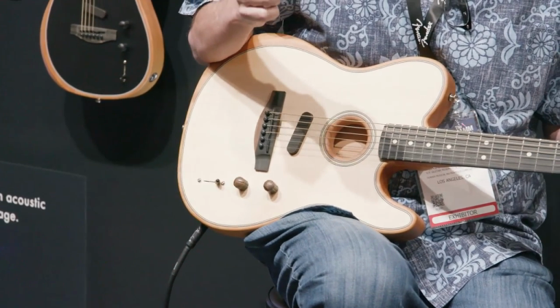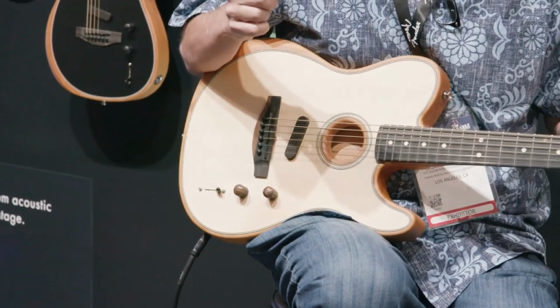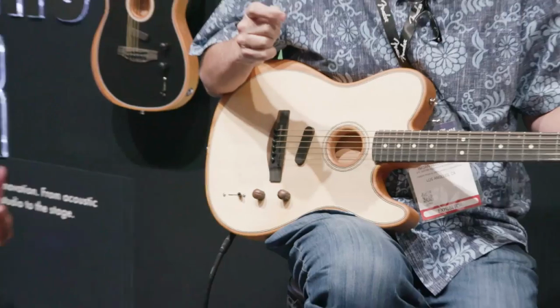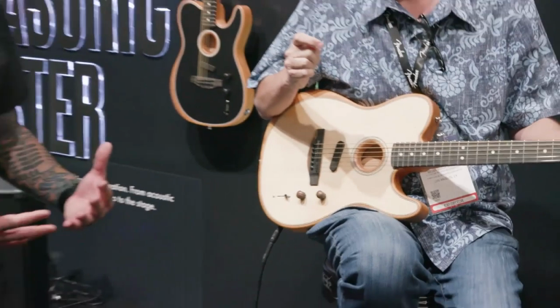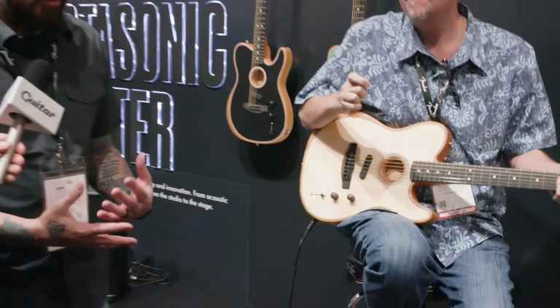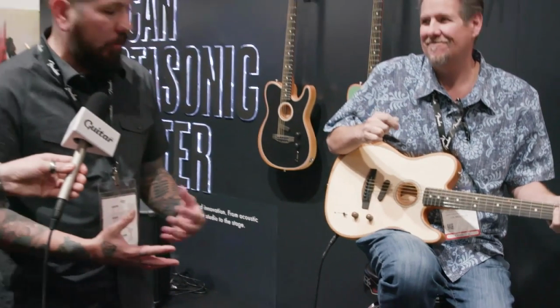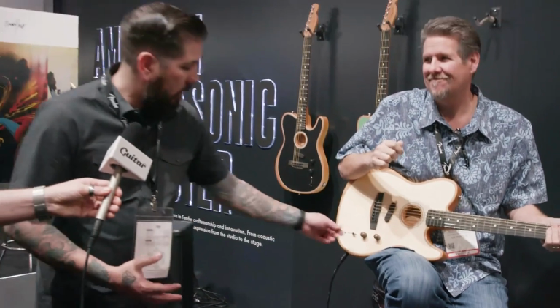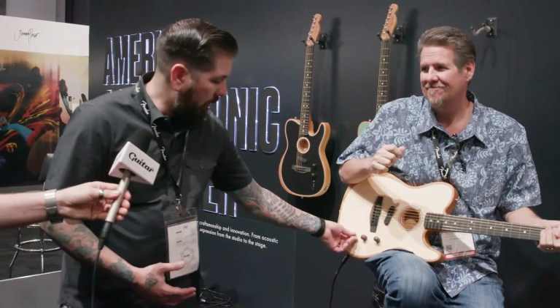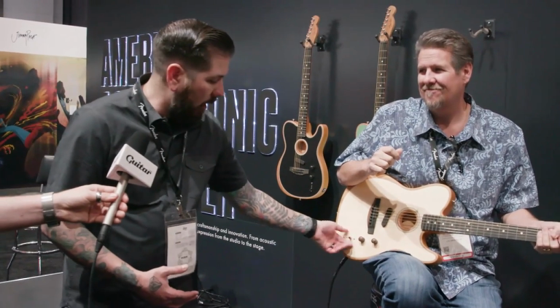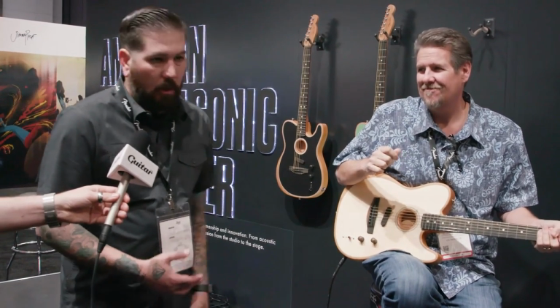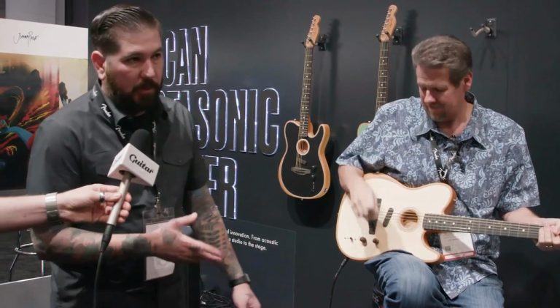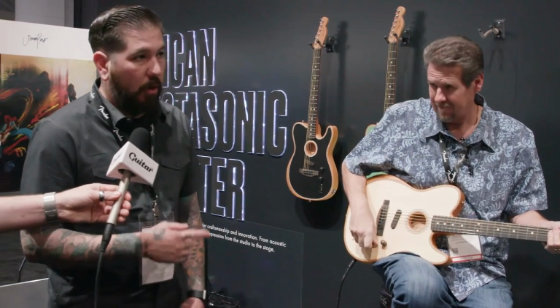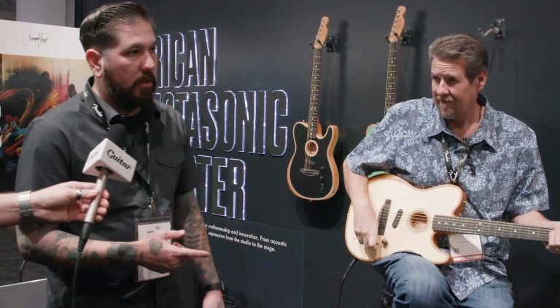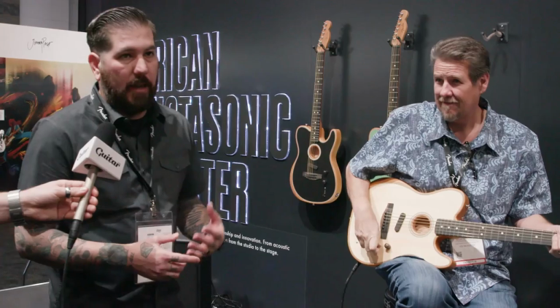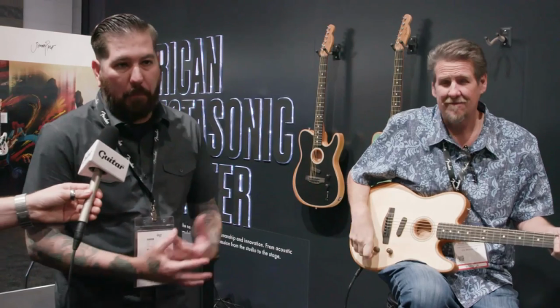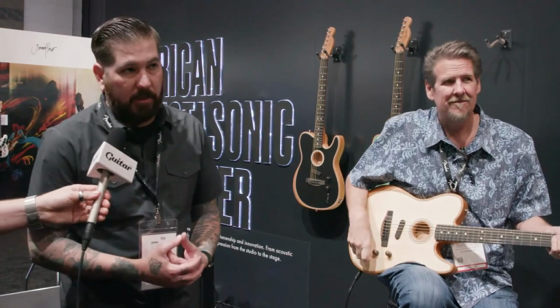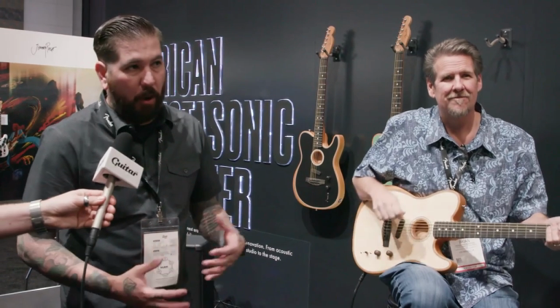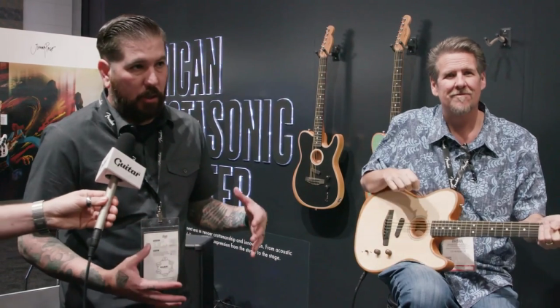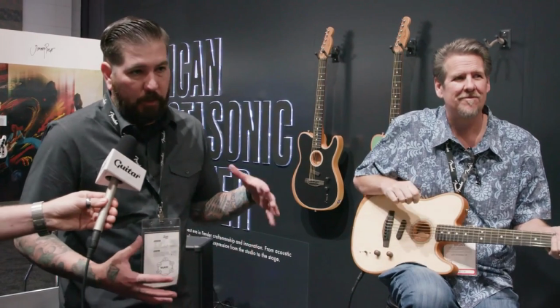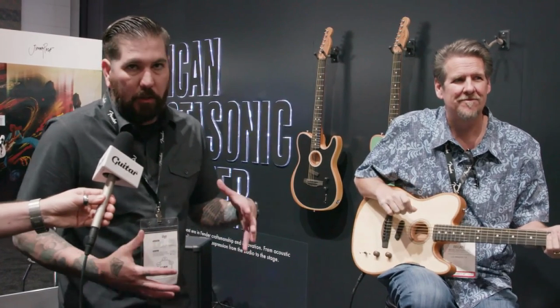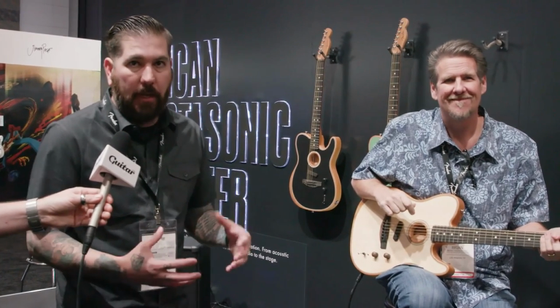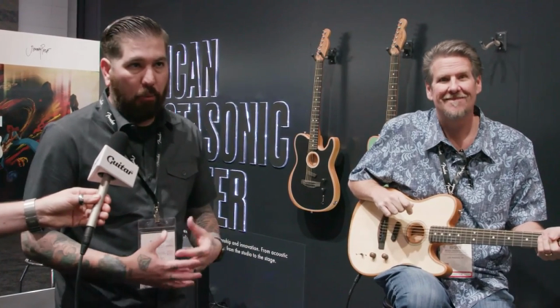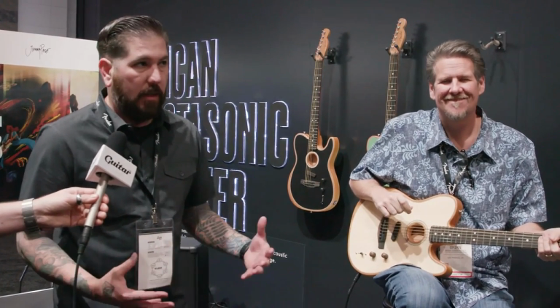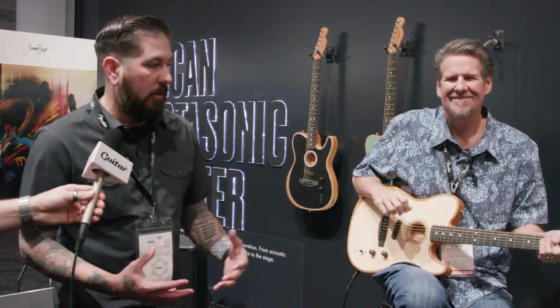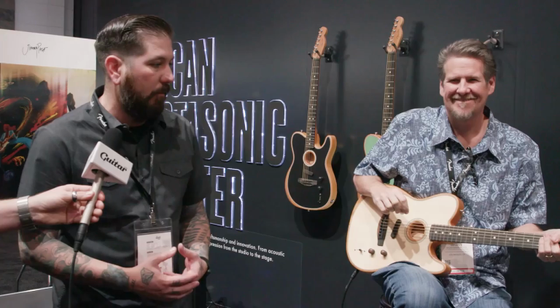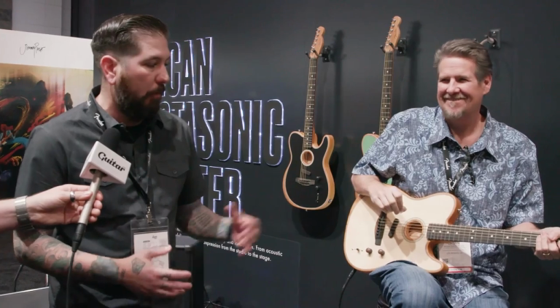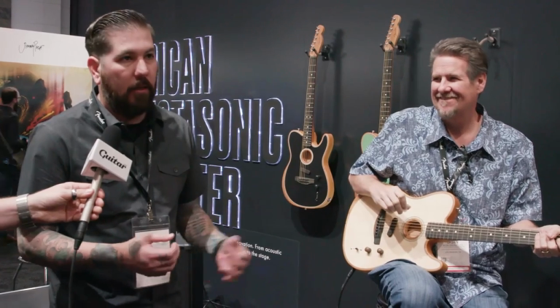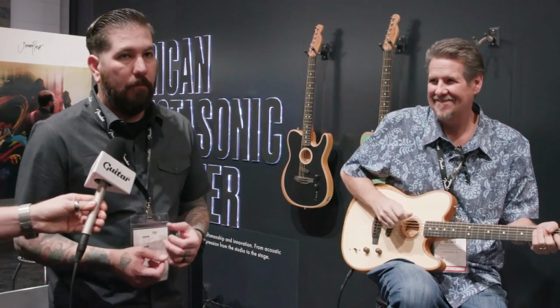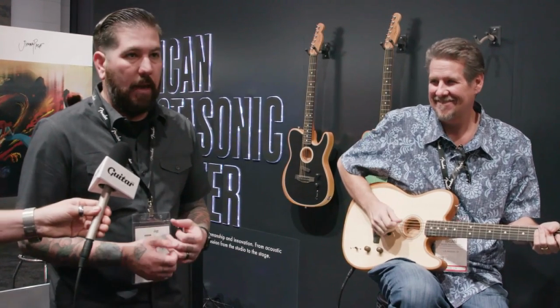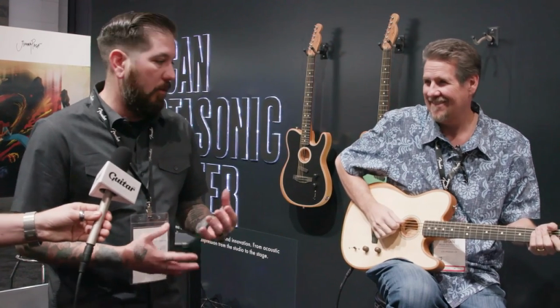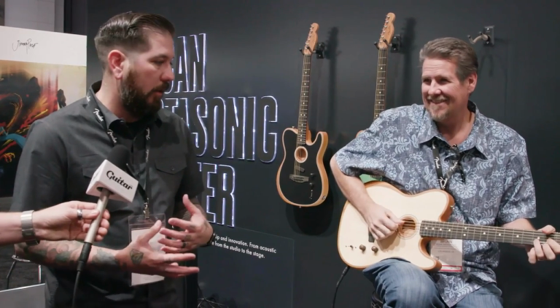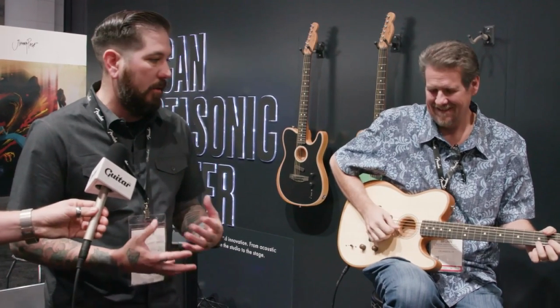Now we're going to move to position 4. Position 4 starts as a maple back and sides parlor — so small, tight, brighter sounds, great for picking and pulling out individual string nuances.